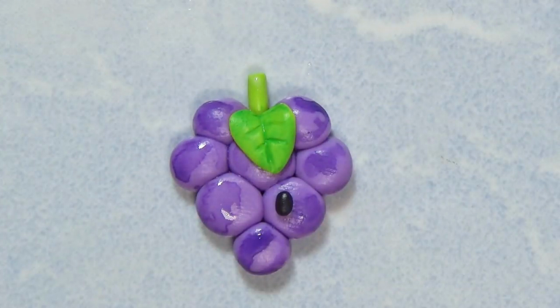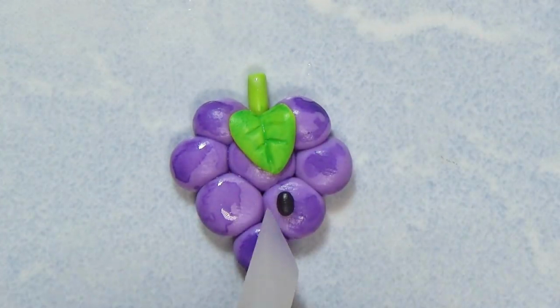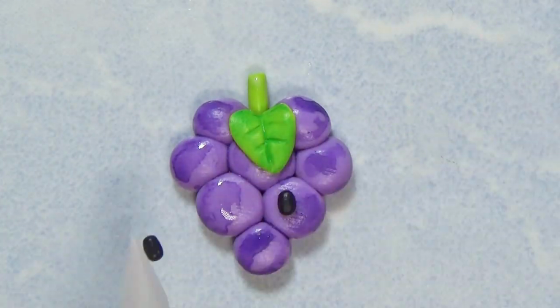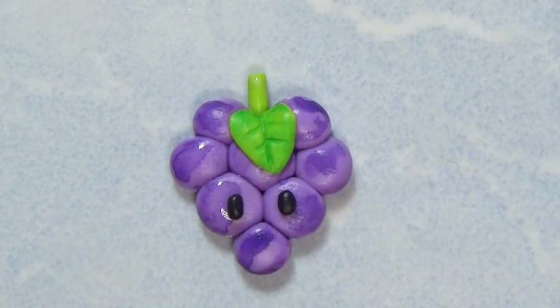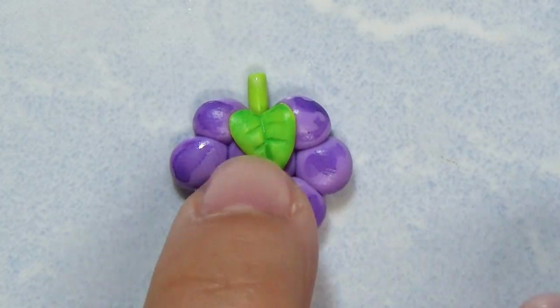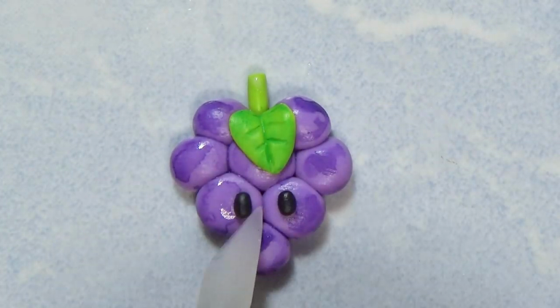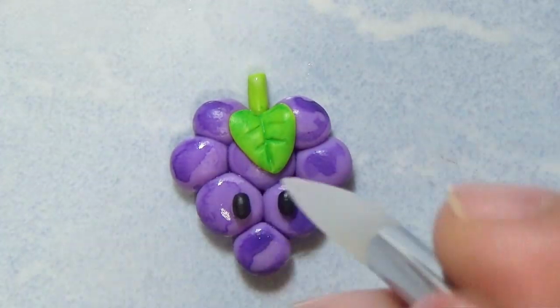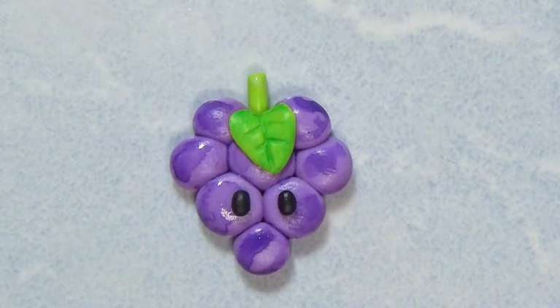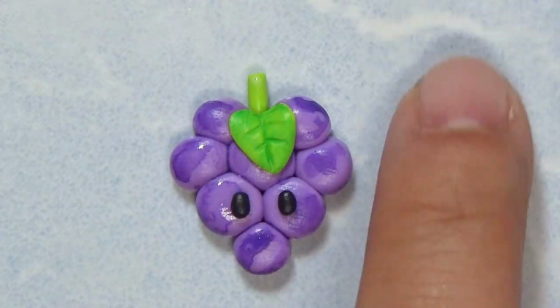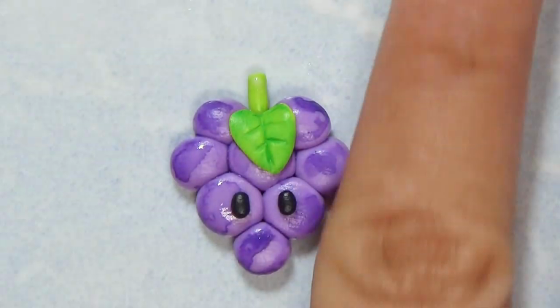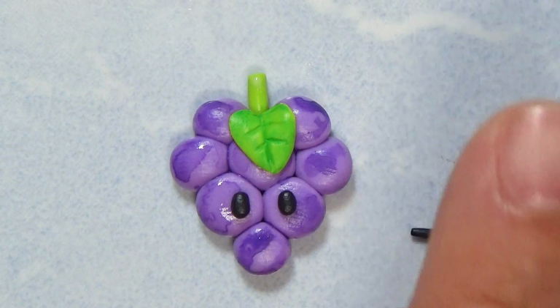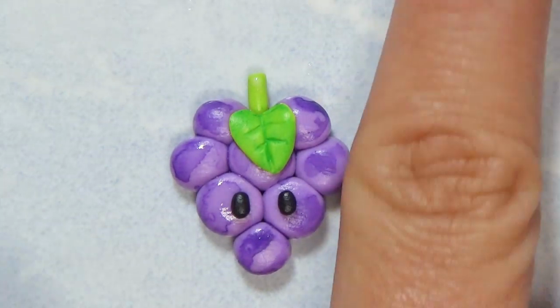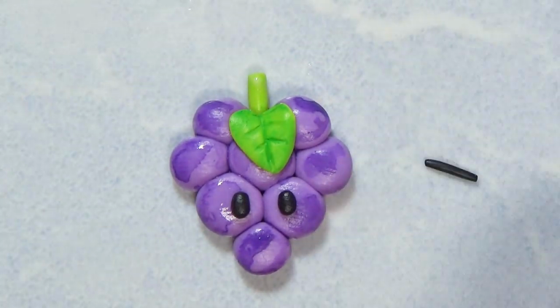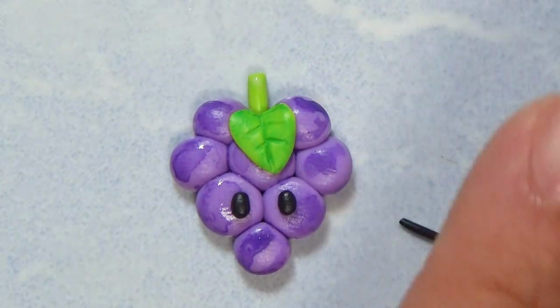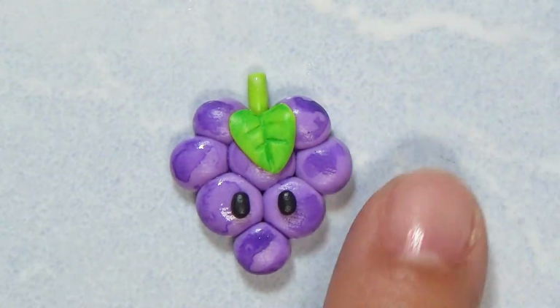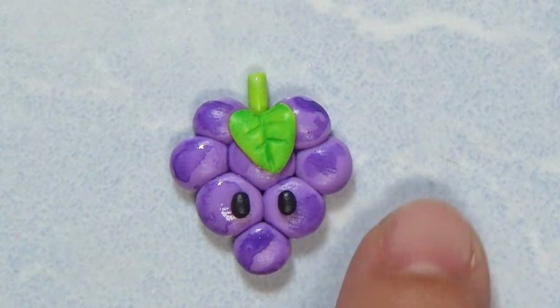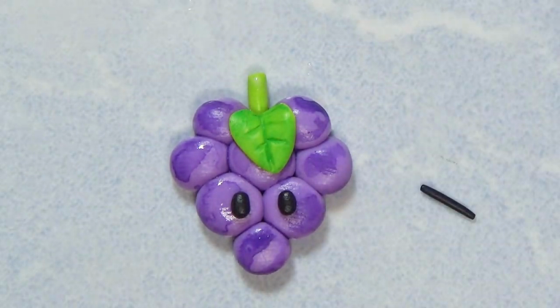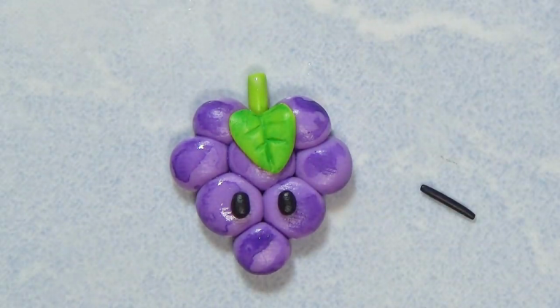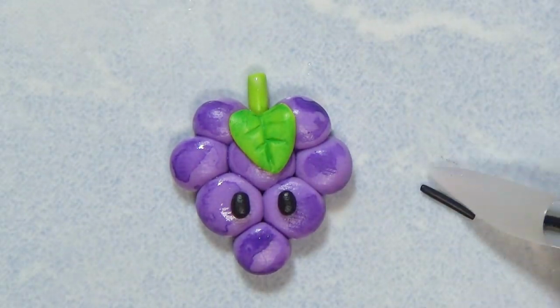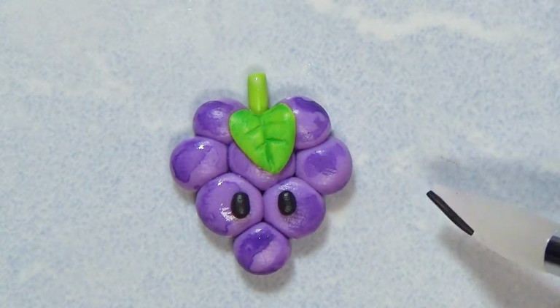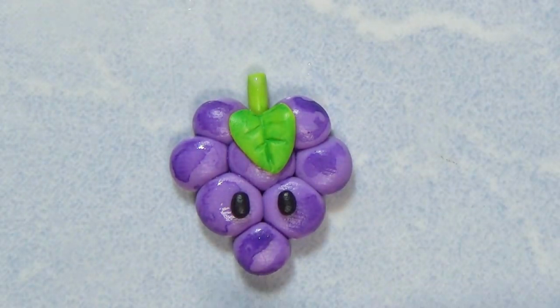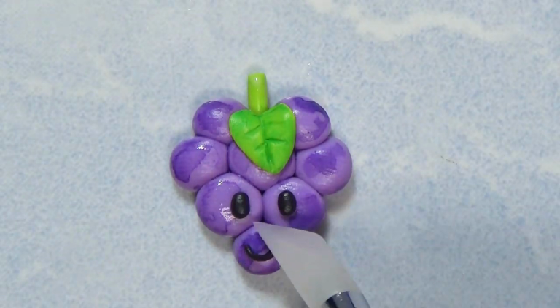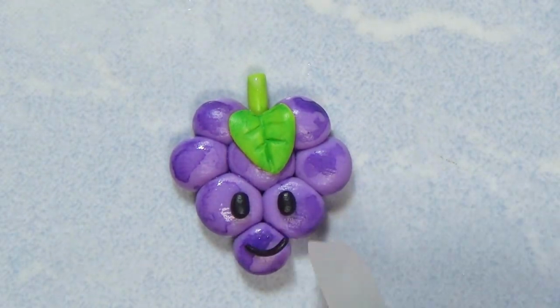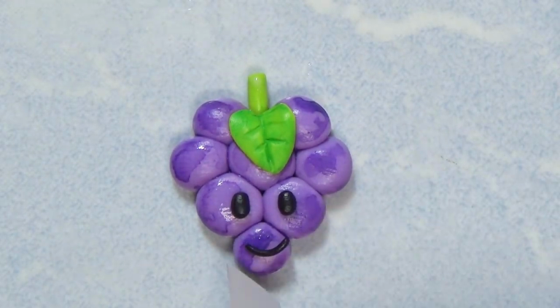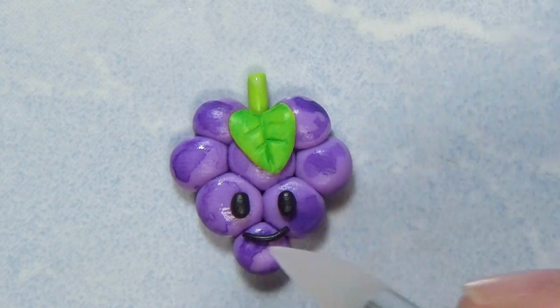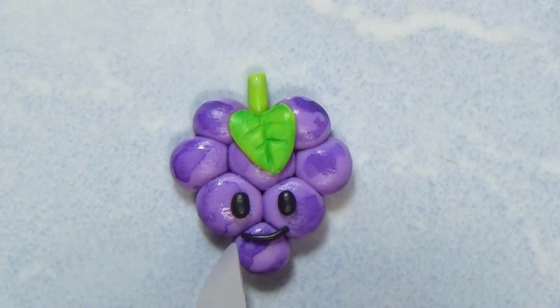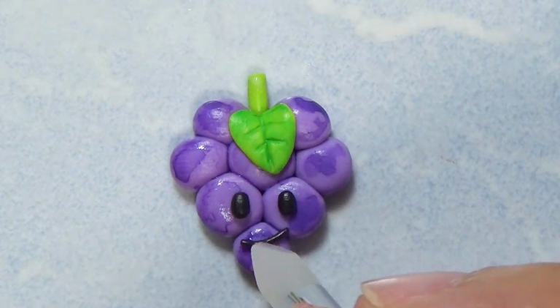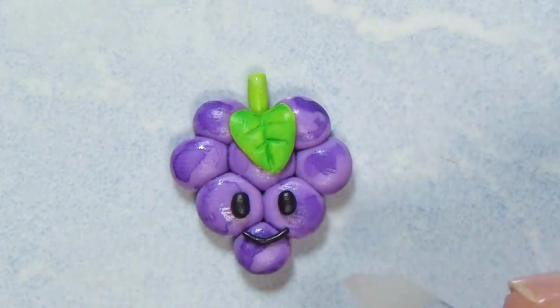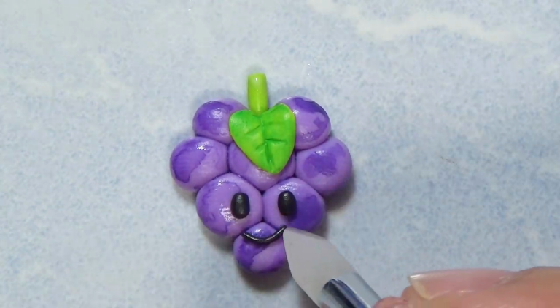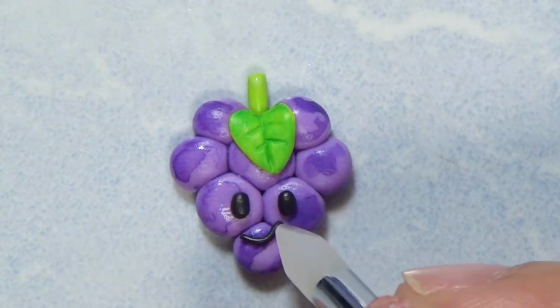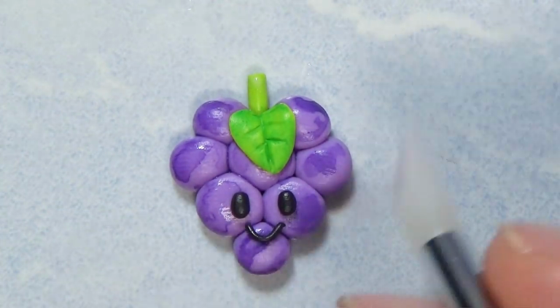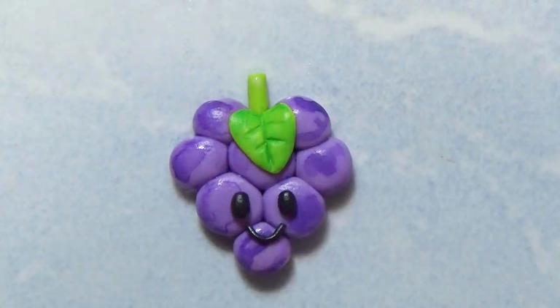Now I'm gonna add the eyes and a little tiny mouth — I tried my best to fit it all on there because I was like, how is it all gonna fit? But it worked out. This is how the grapes turned out.